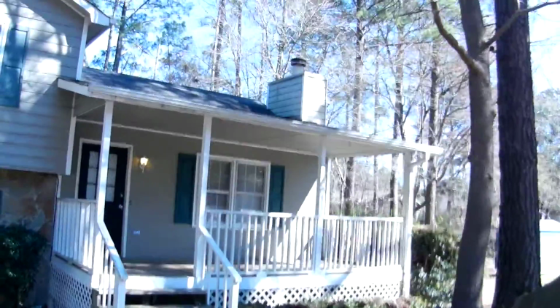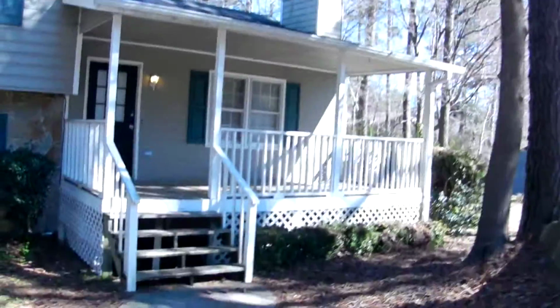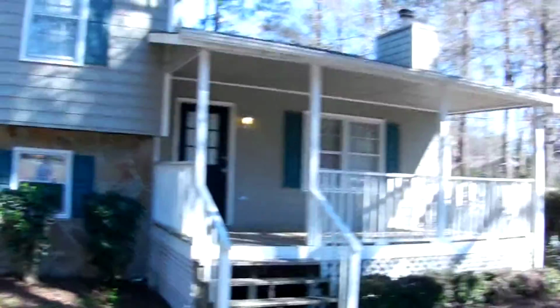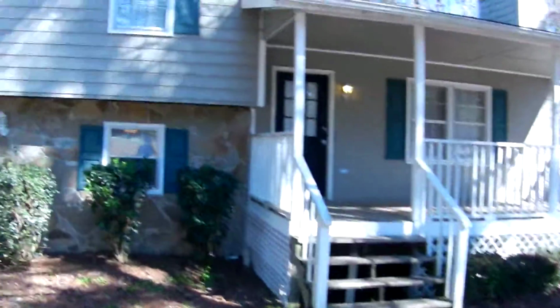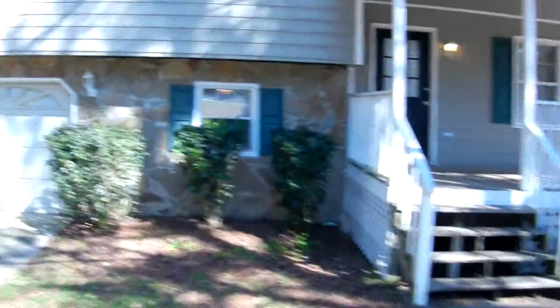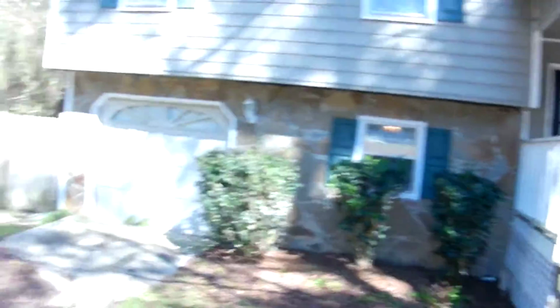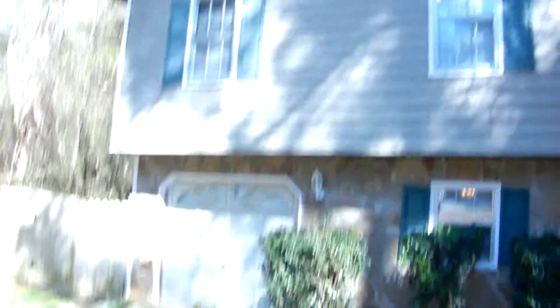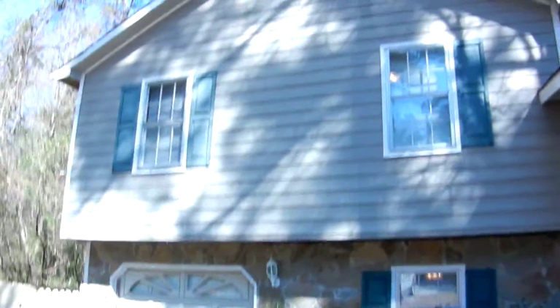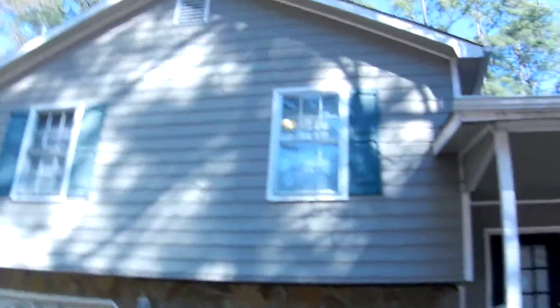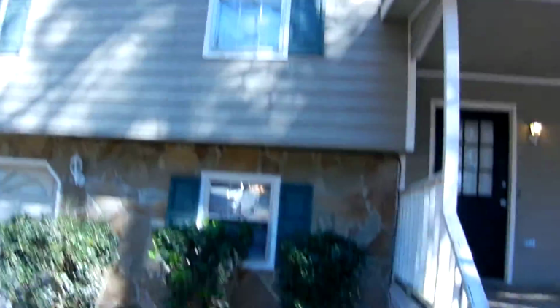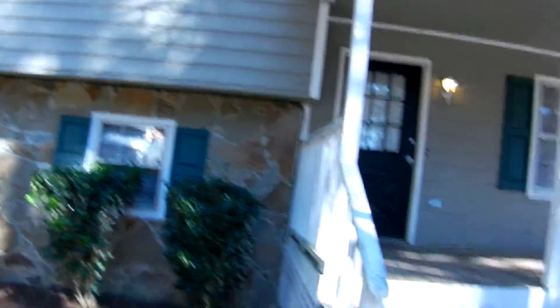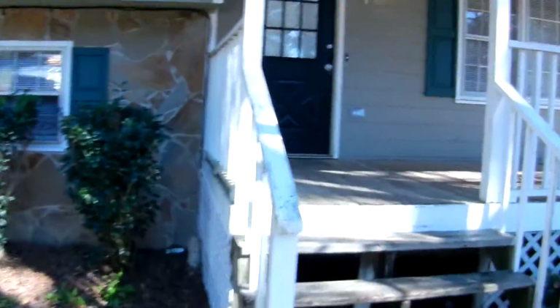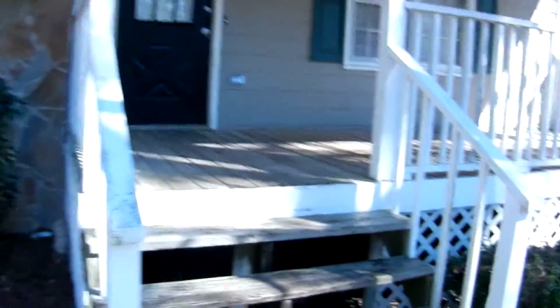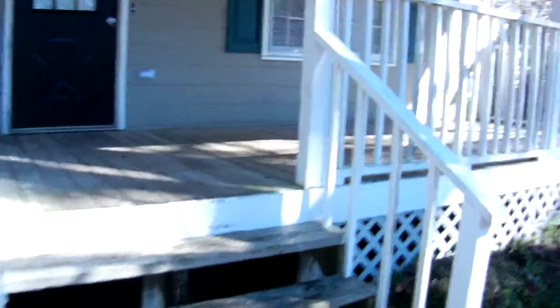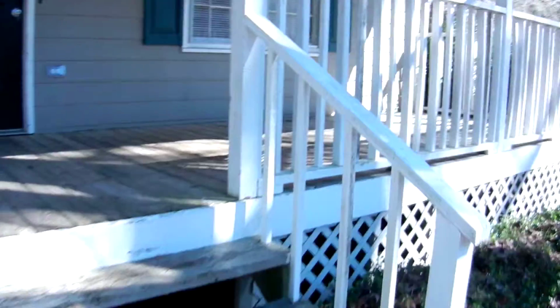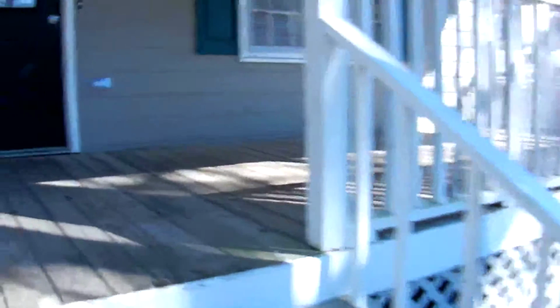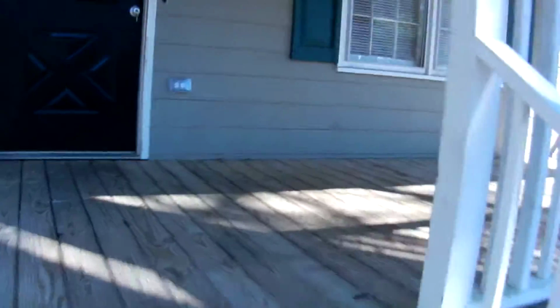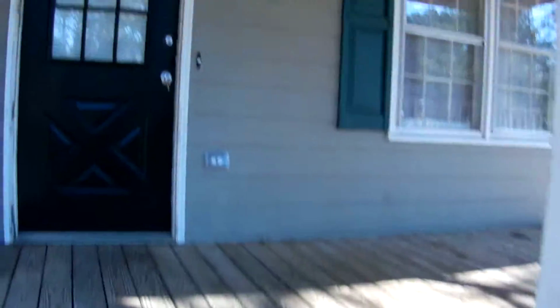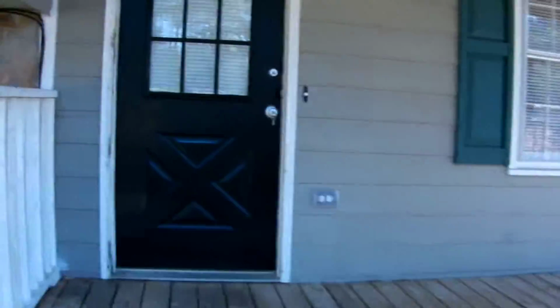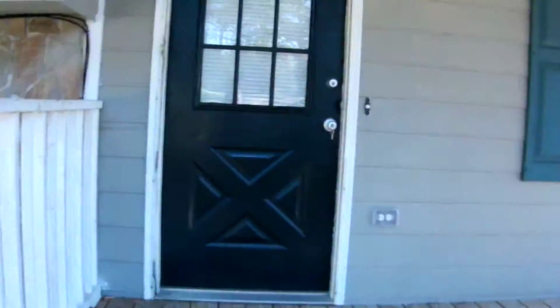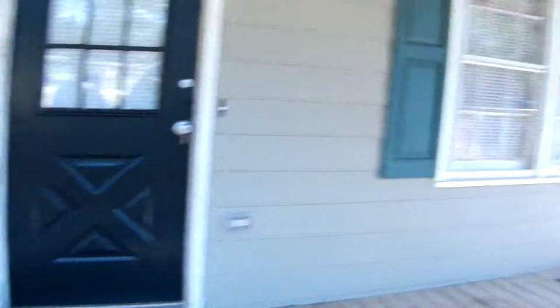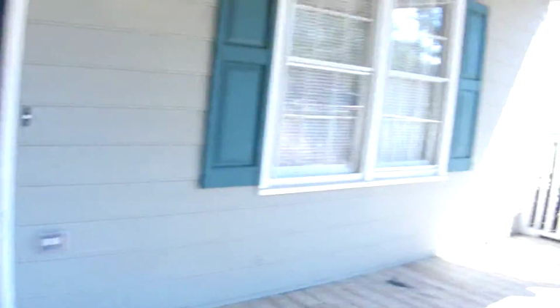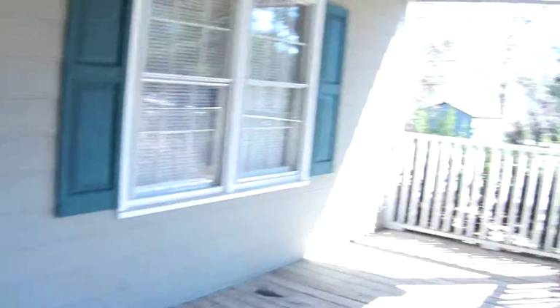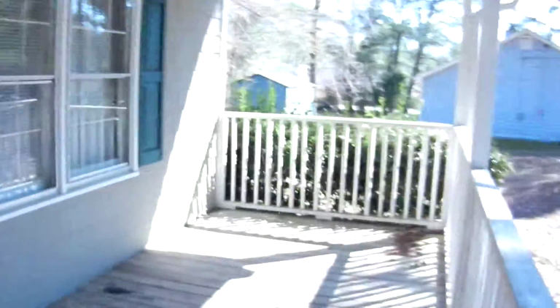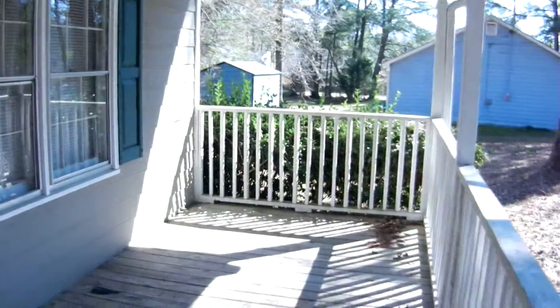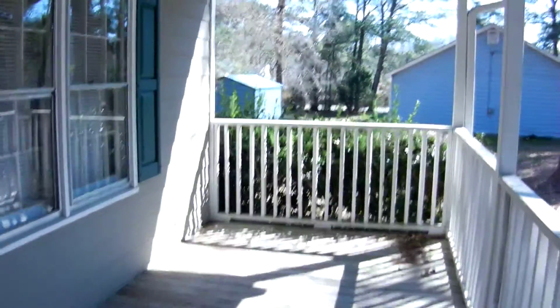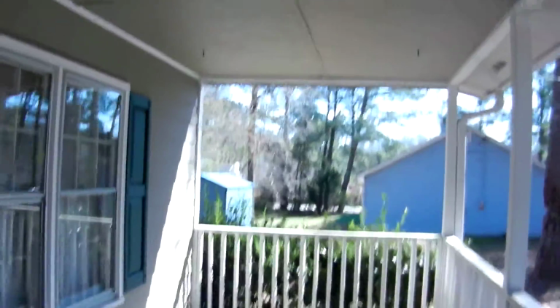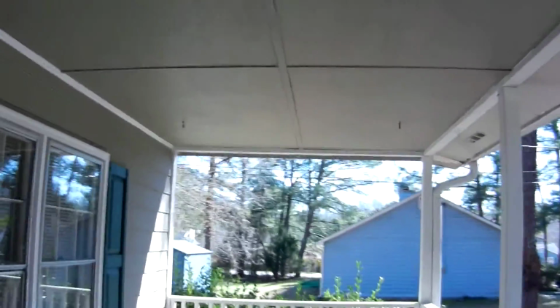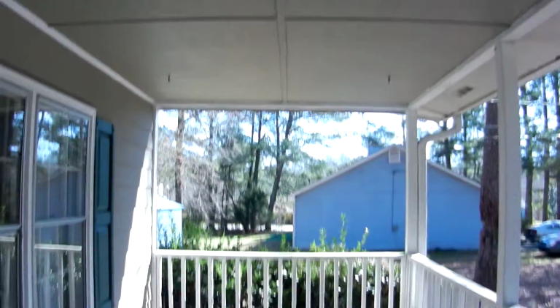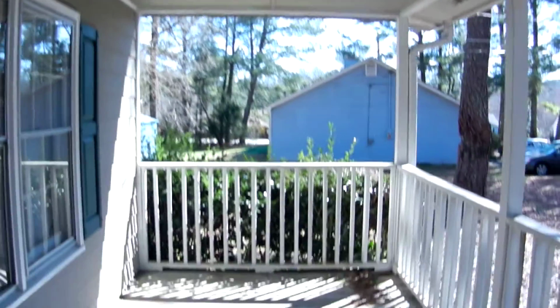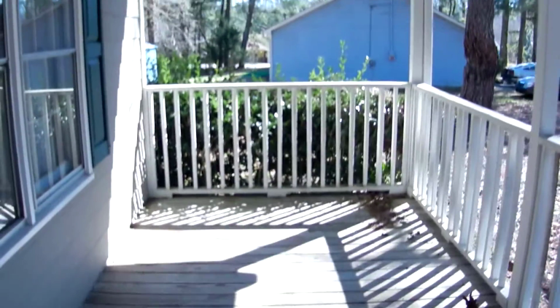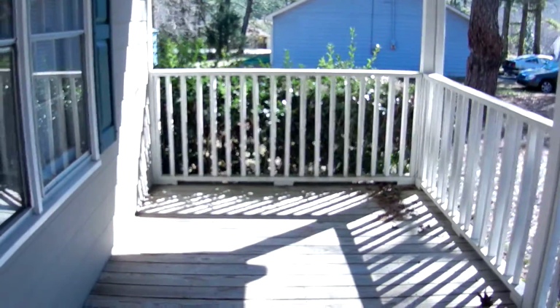This home has new carpet, new paint, fresh and clean inside, ready to move in at this time. This front porch is covered — a perfect spot for a swing there.